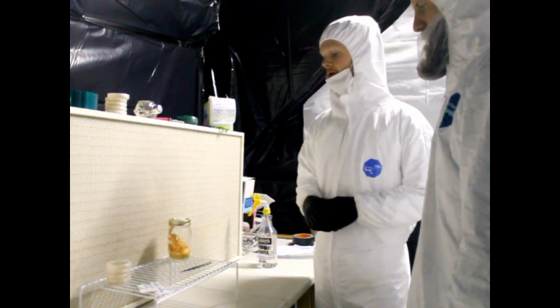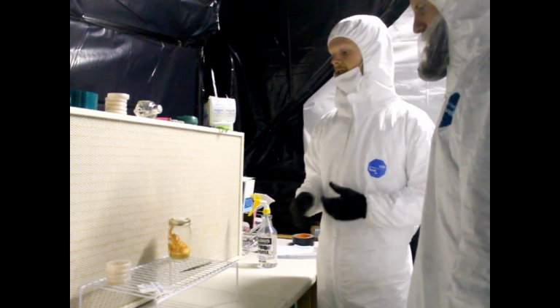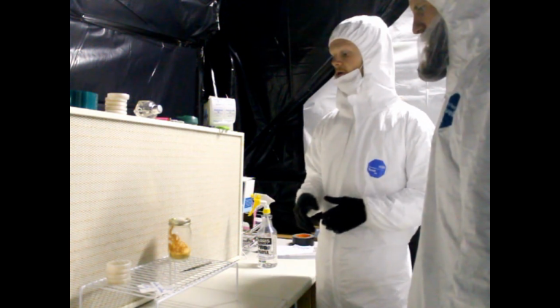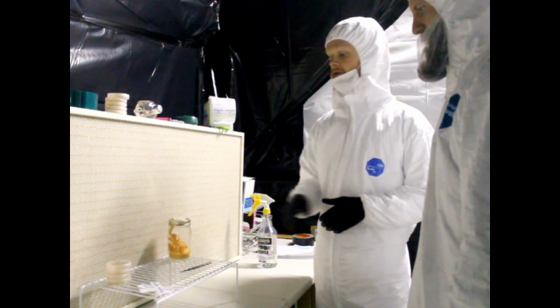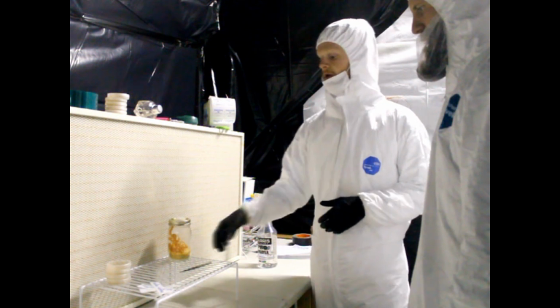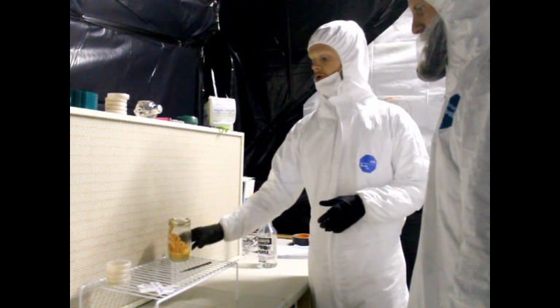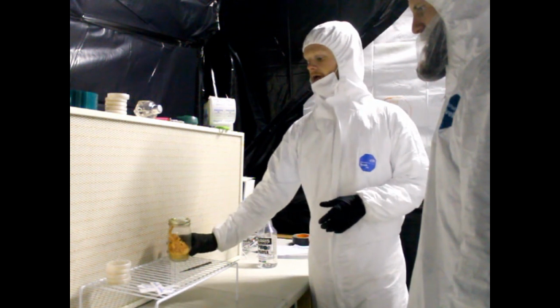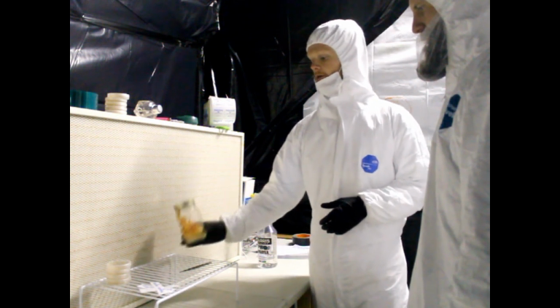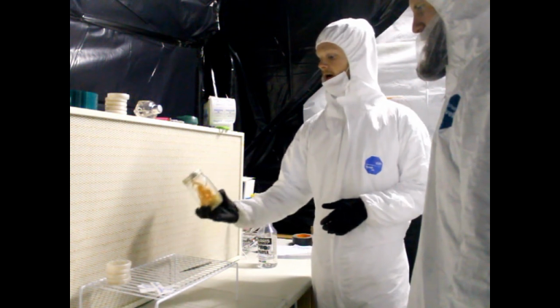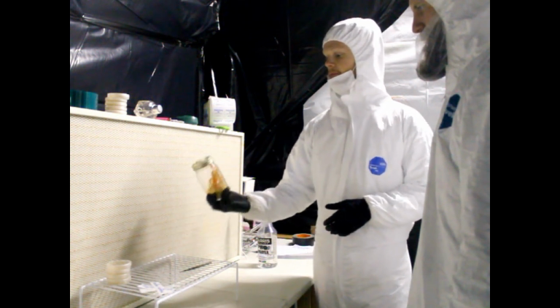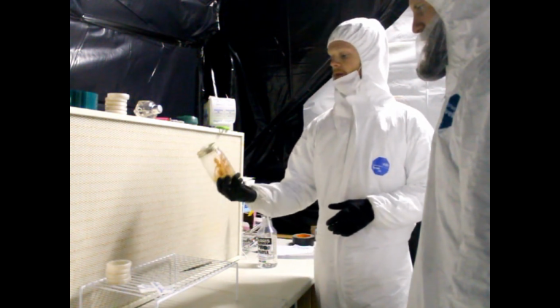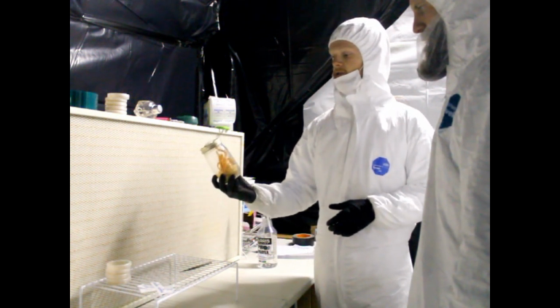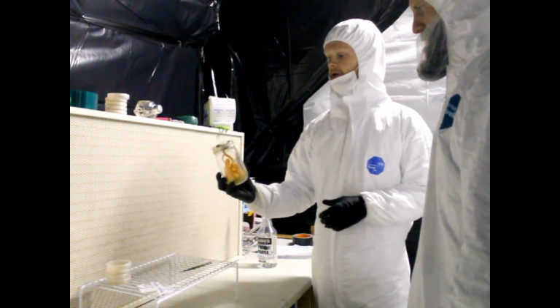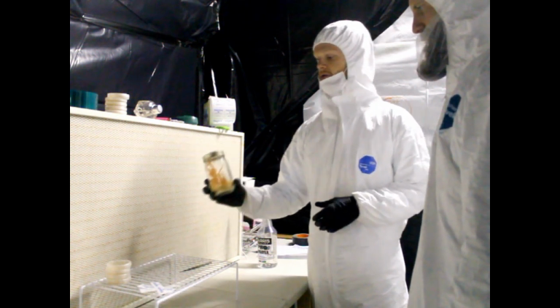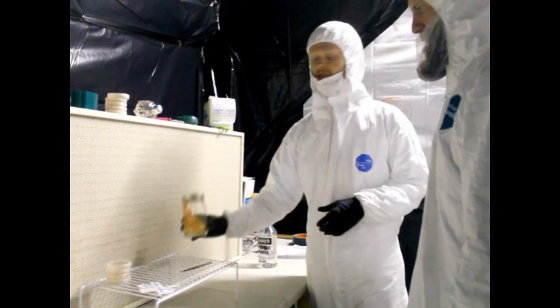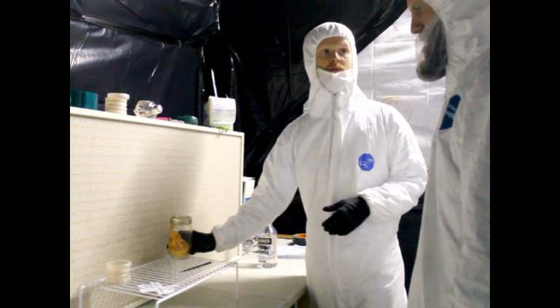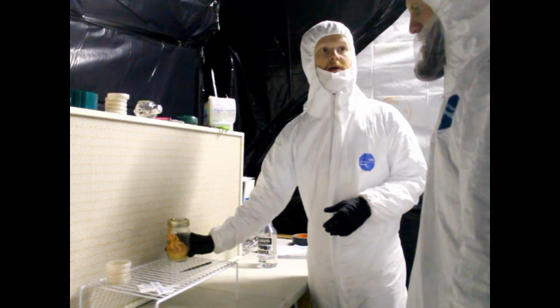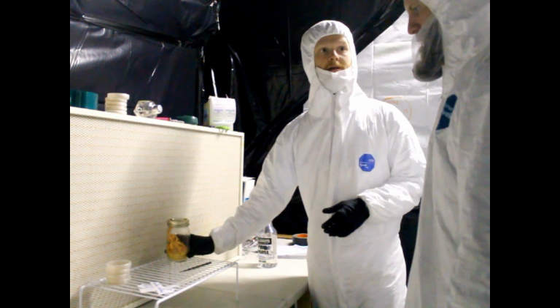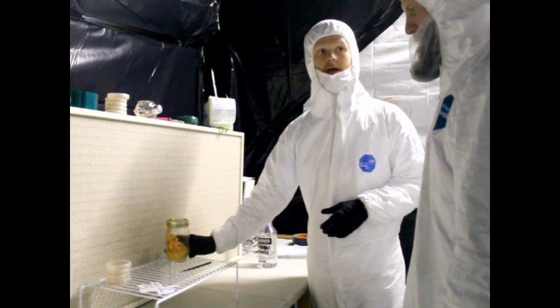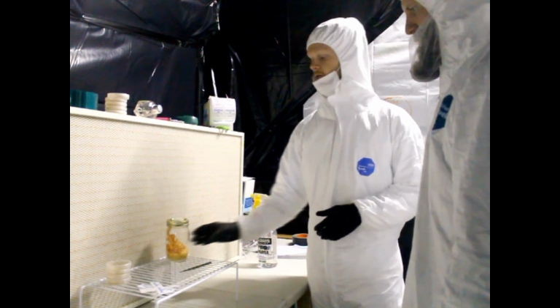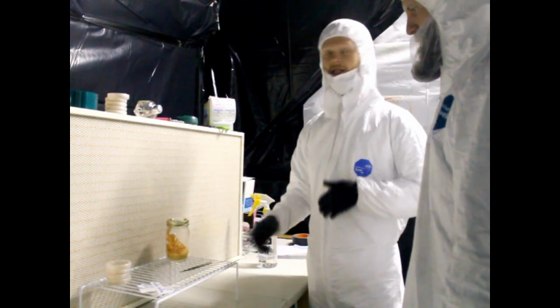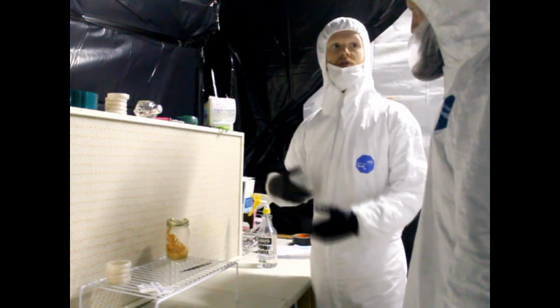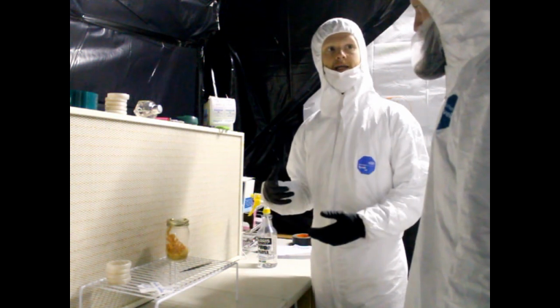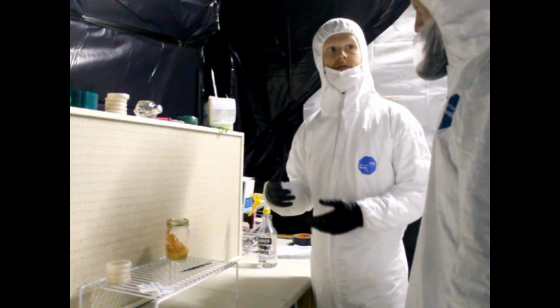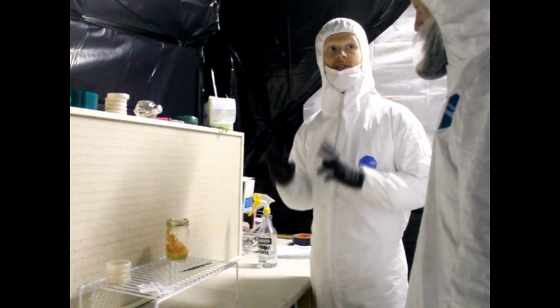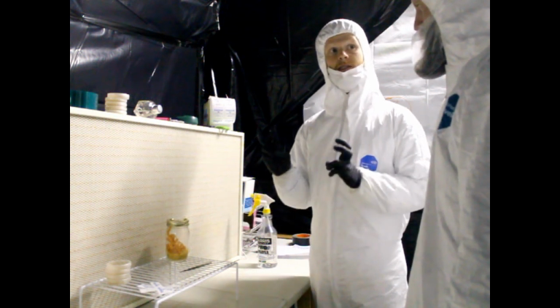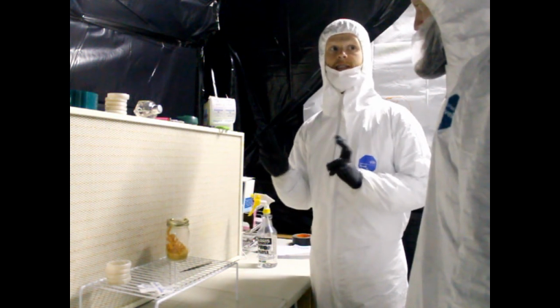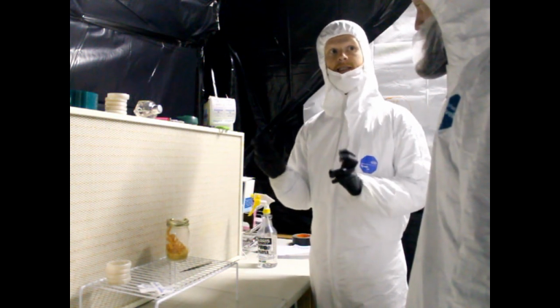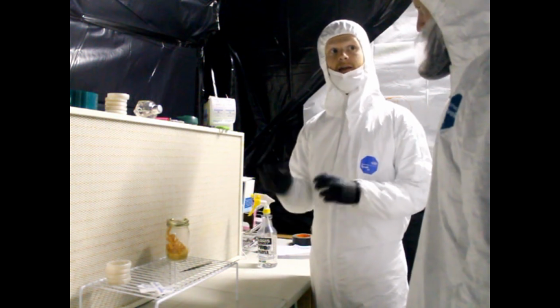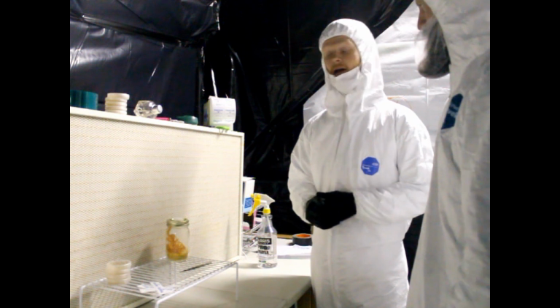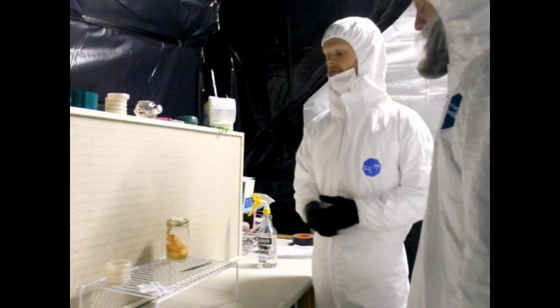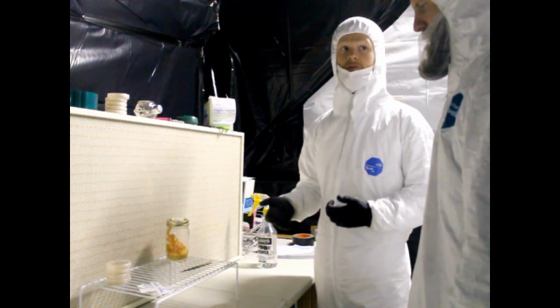We'll get this culture, grow it out, and once we grow it out we'll take a spore print. So we're getting new genetics, new seeds — we're seed saving for mushrooms.